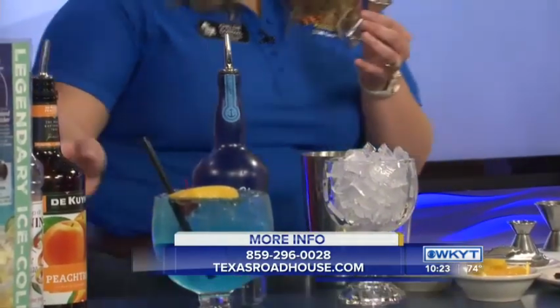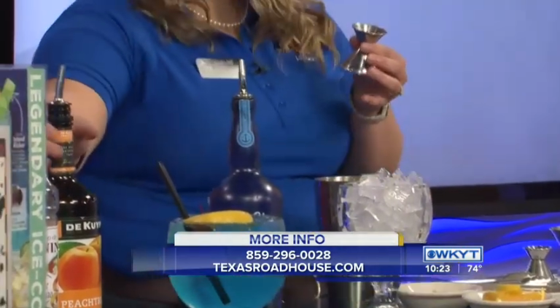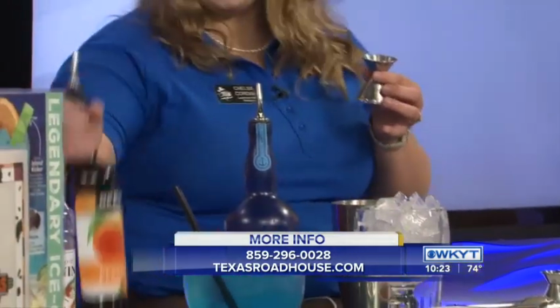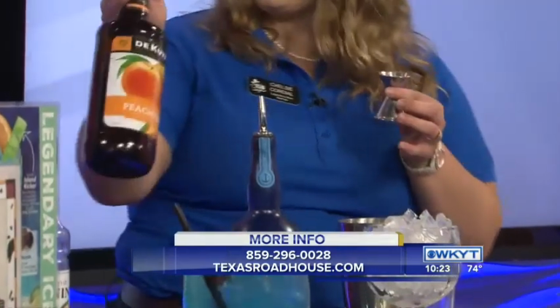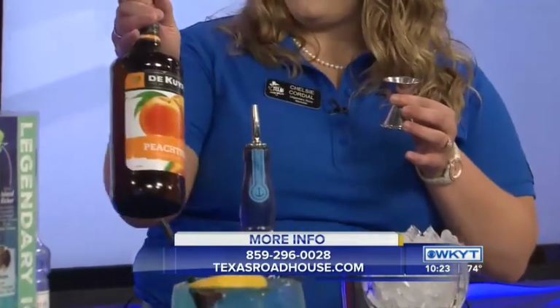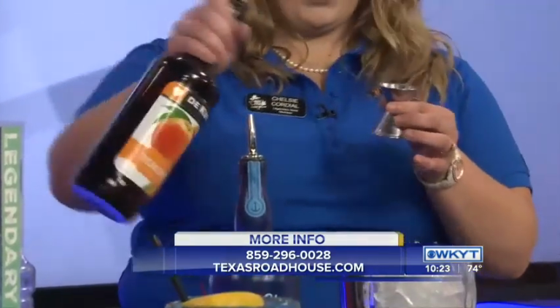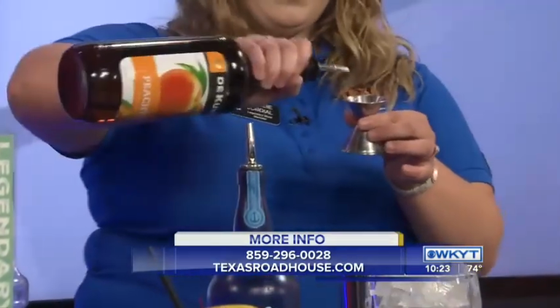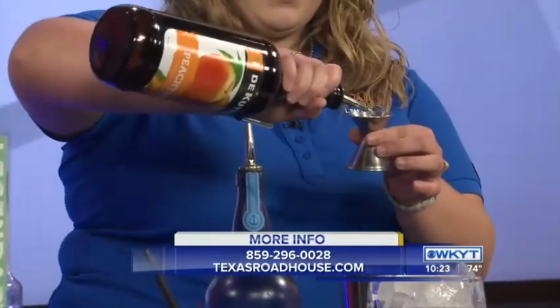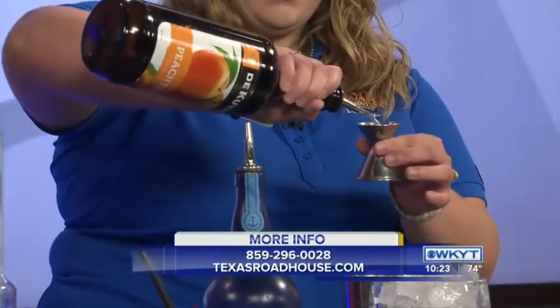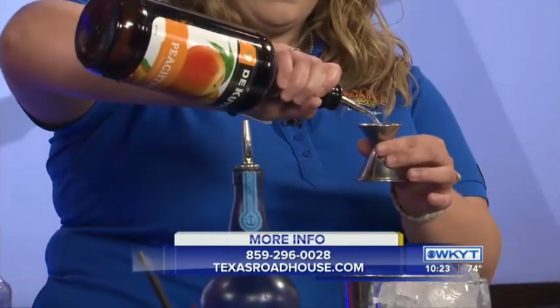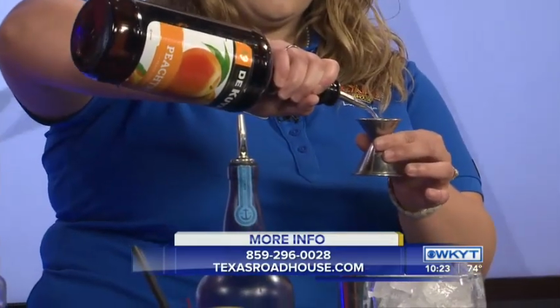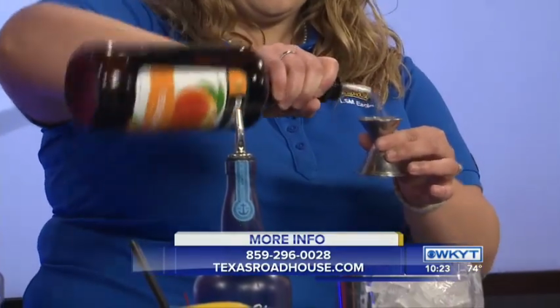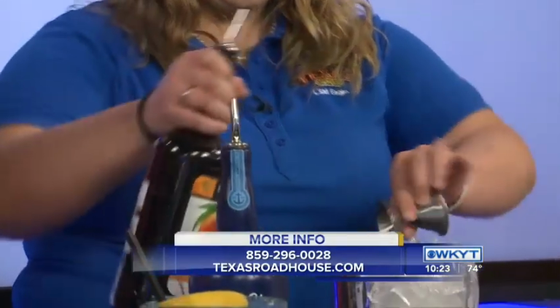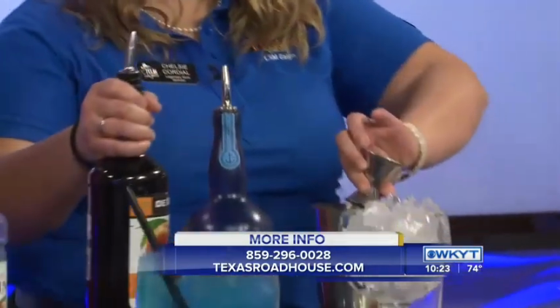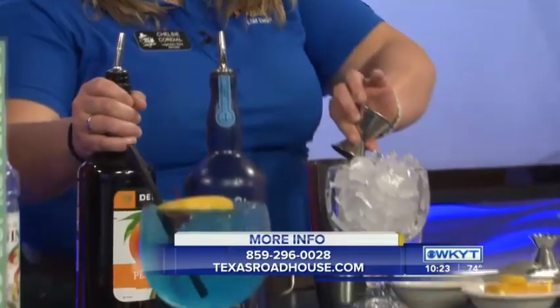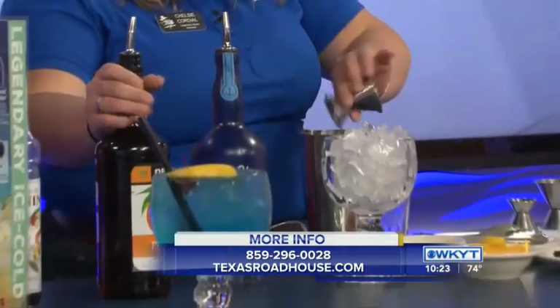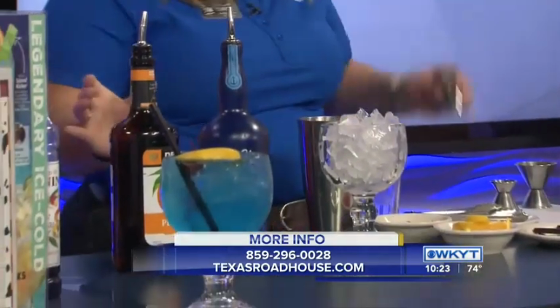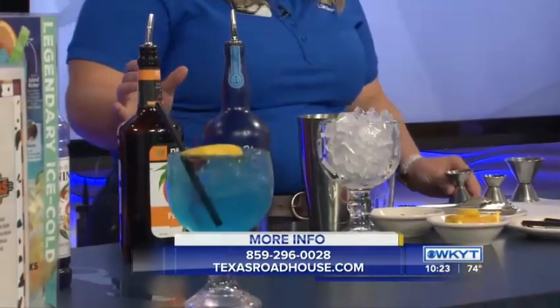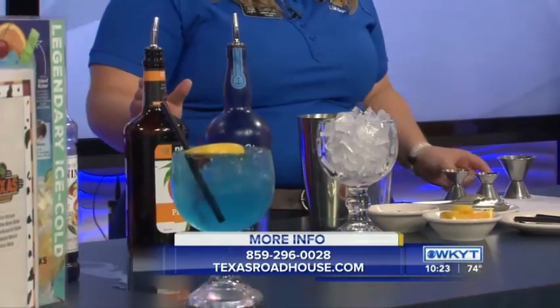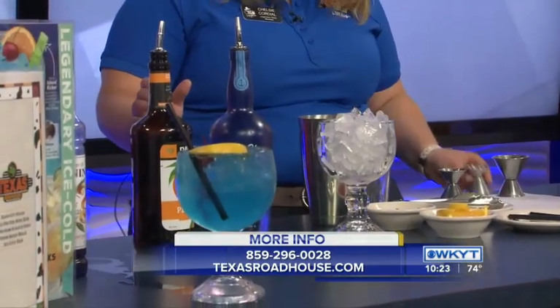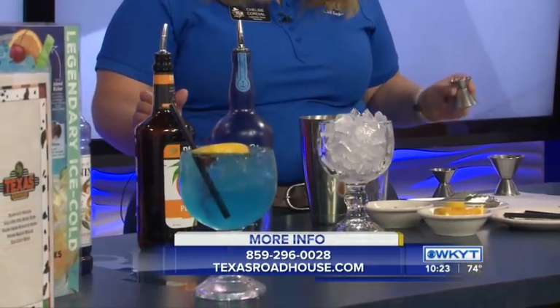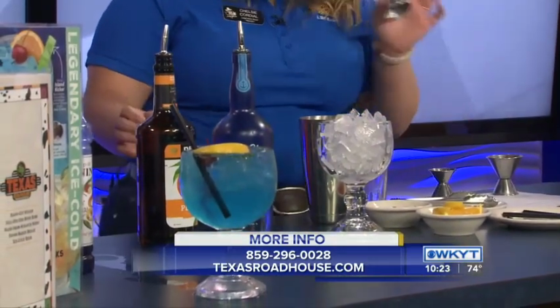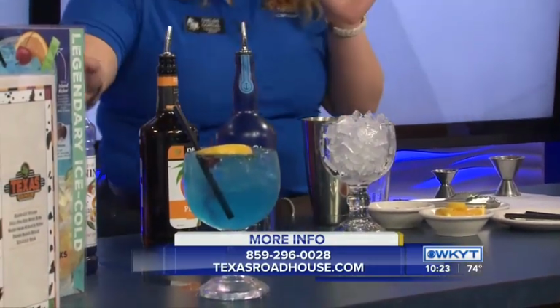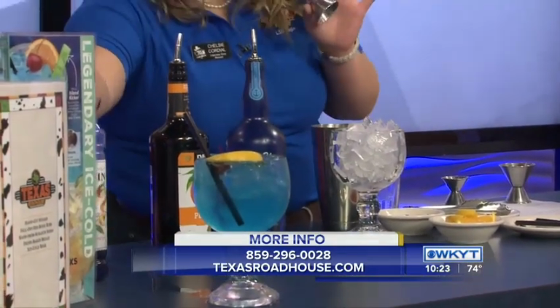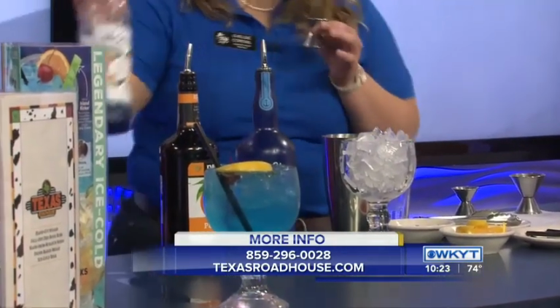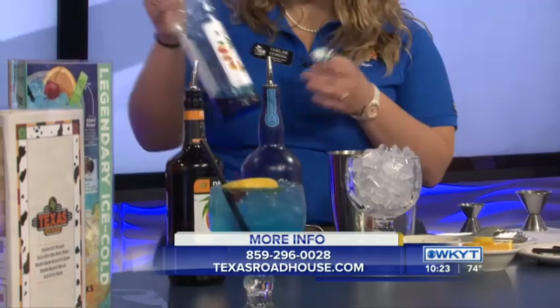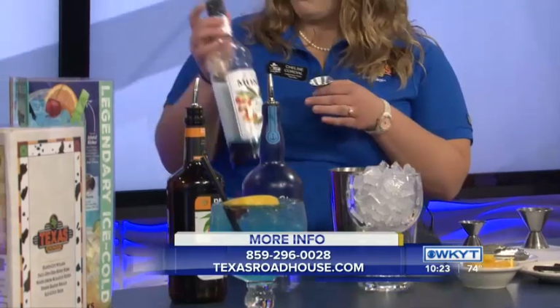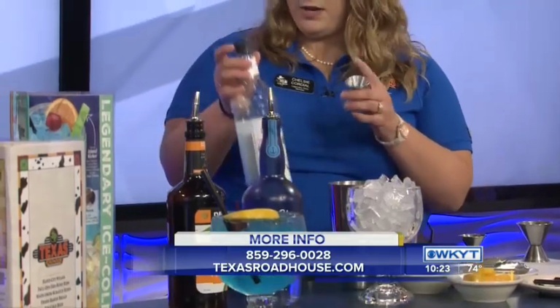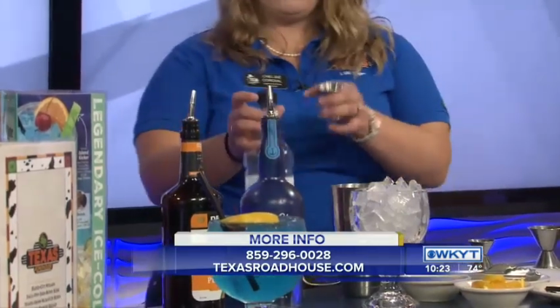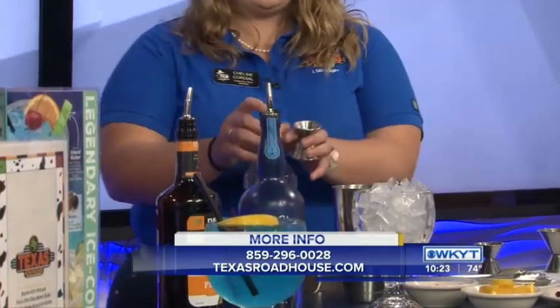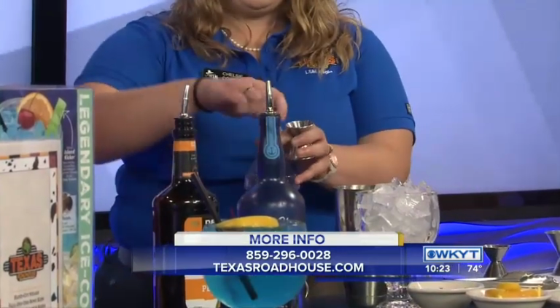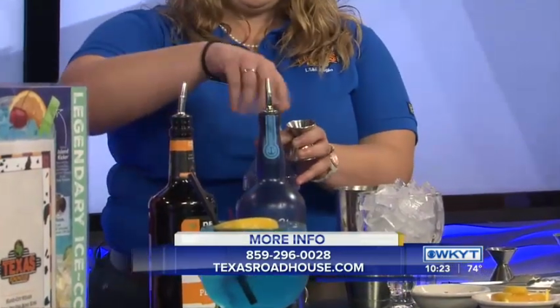Three quarters ounce peach schnapps. Put that right in there. You've got to make that blue color, so we're going to use a half ounce of the Monin blue curaçao.